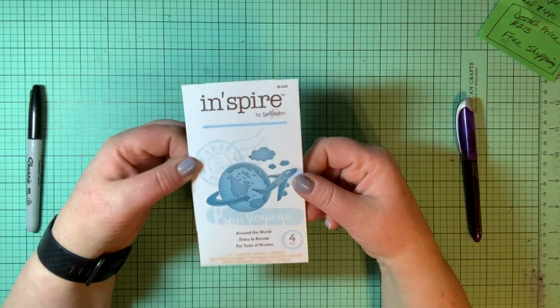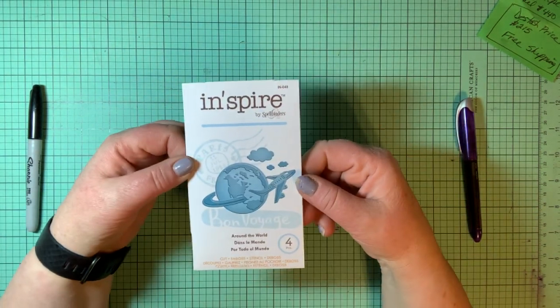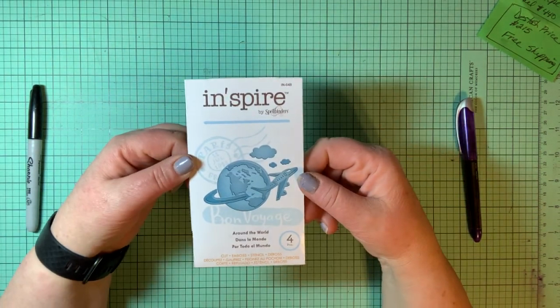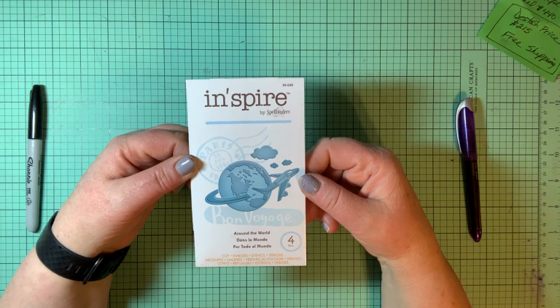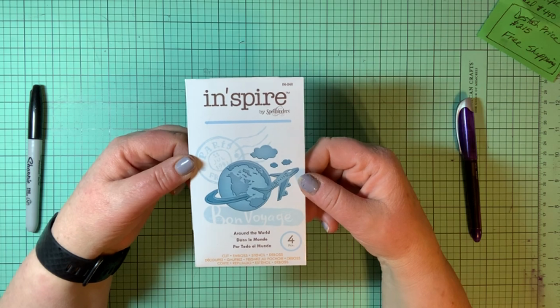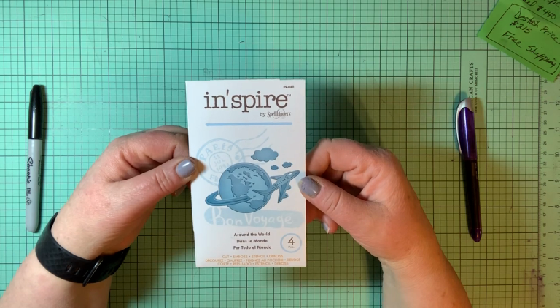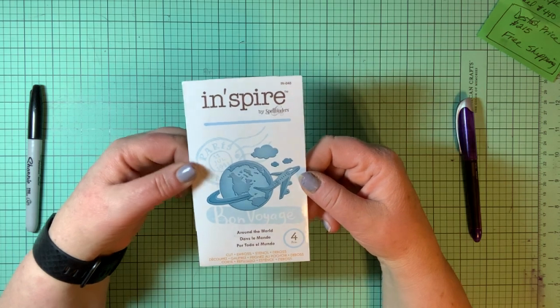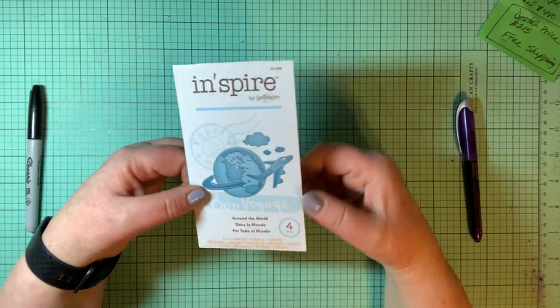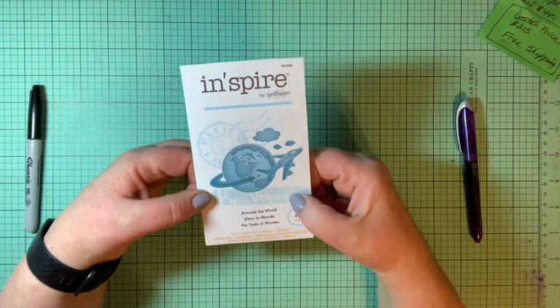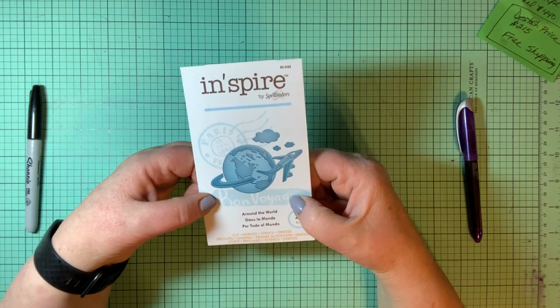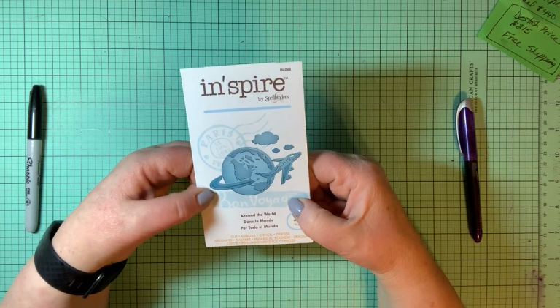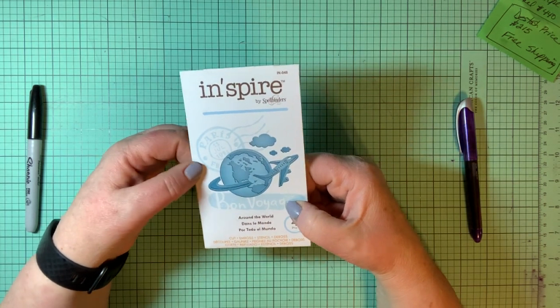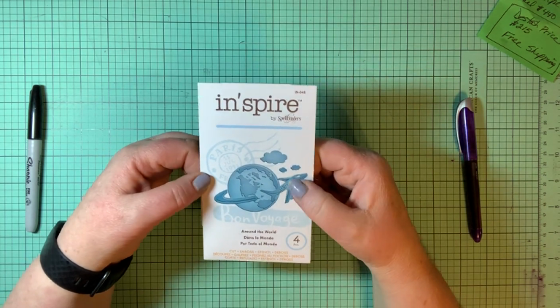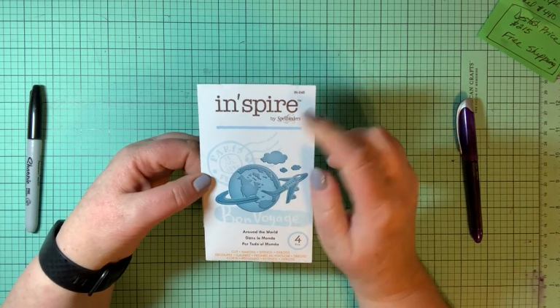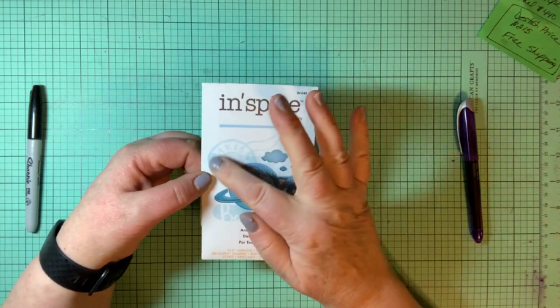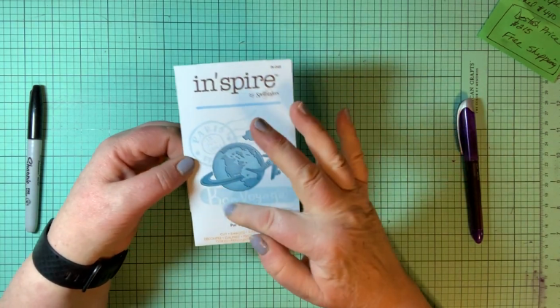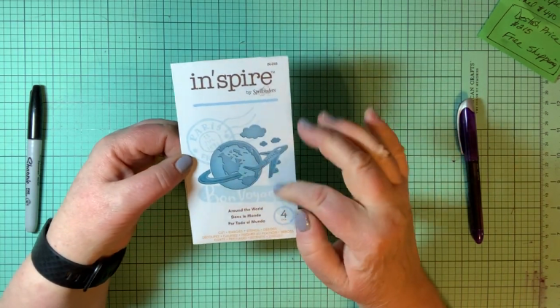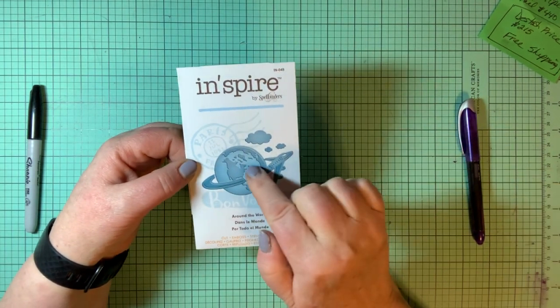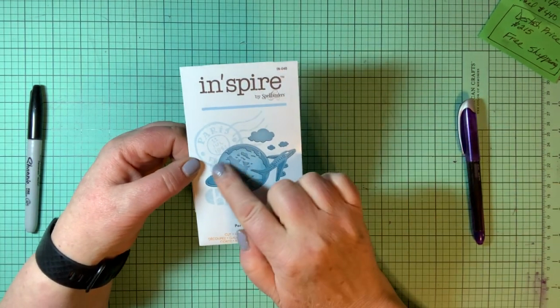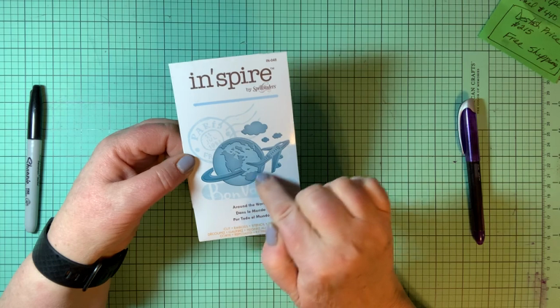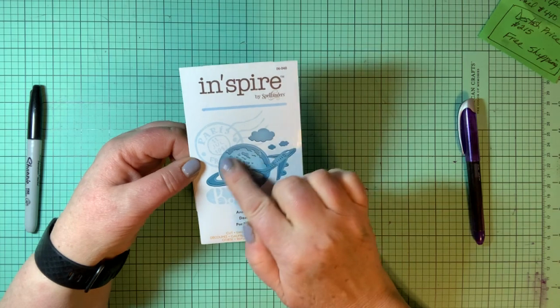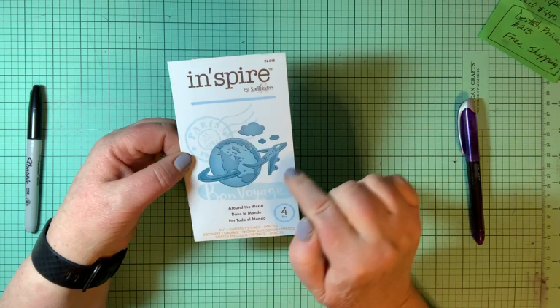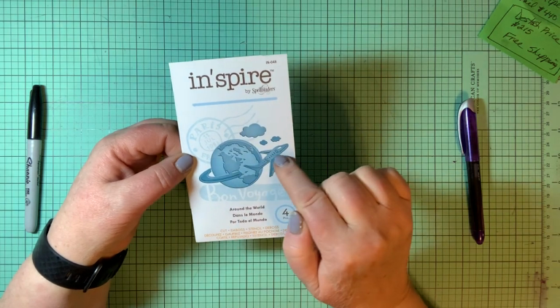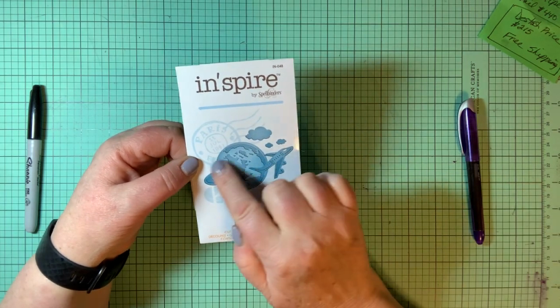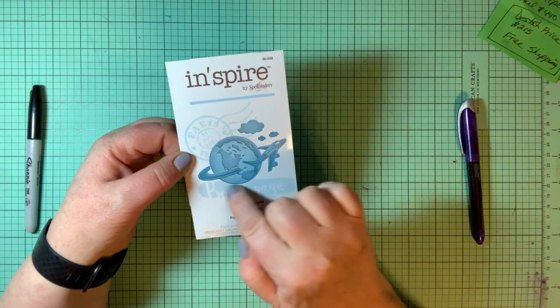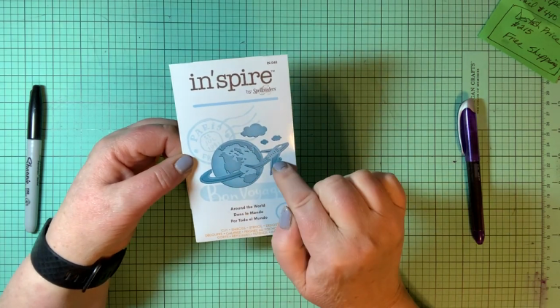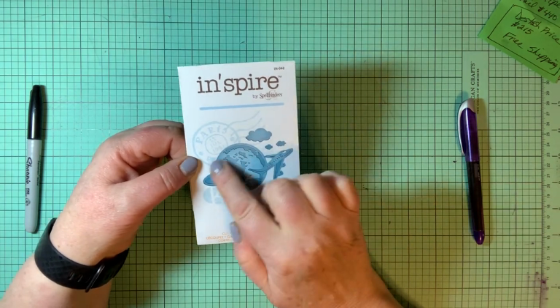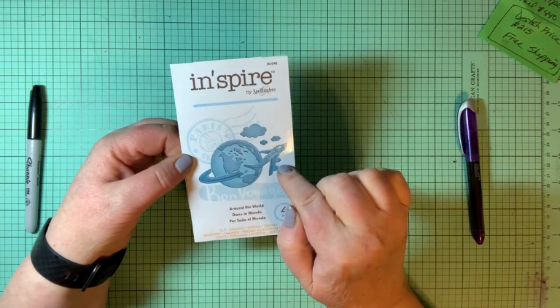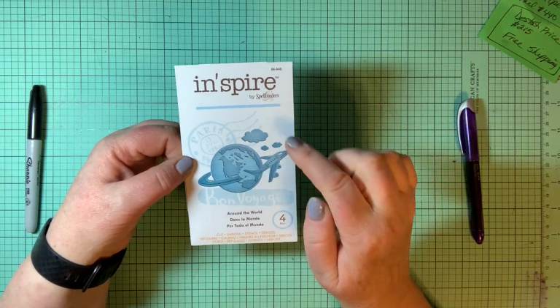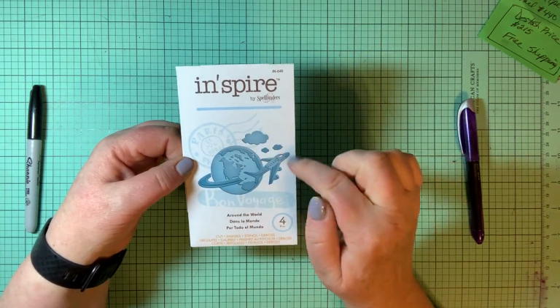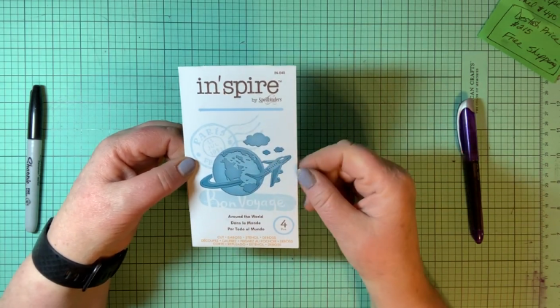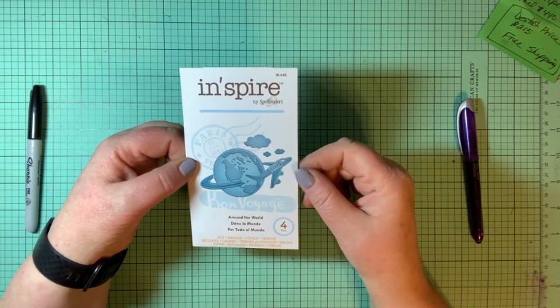This one is called Around the World — you have the Bon Voyage Paris France banner, the world with an airplane flying around it, and the clouds.